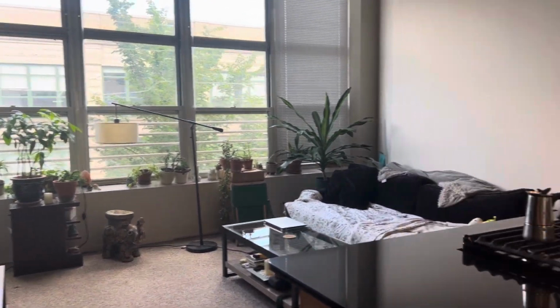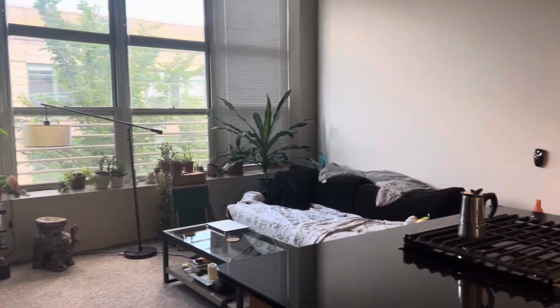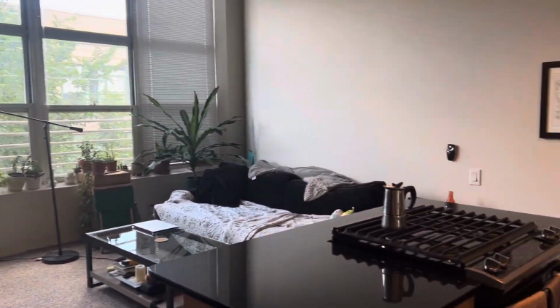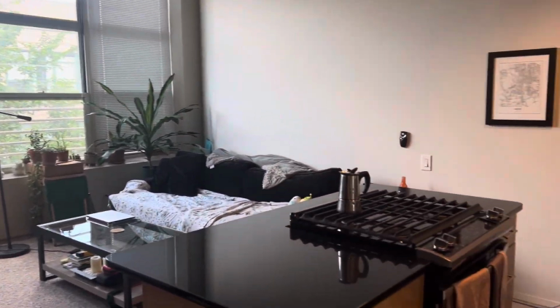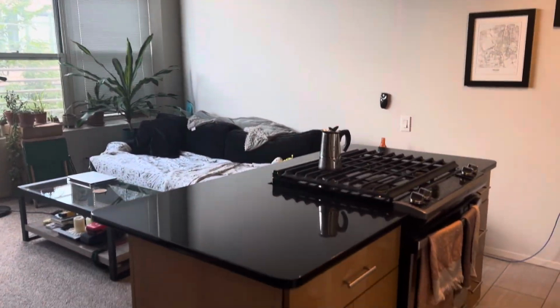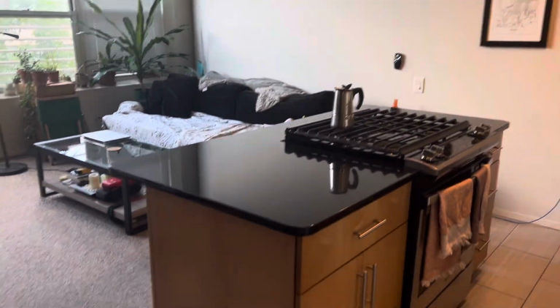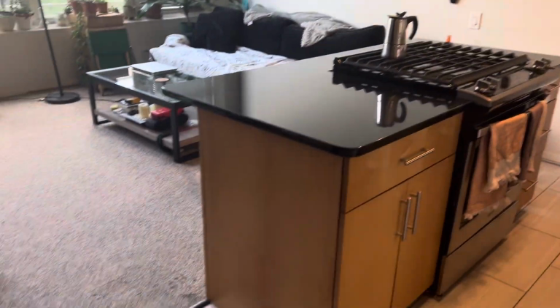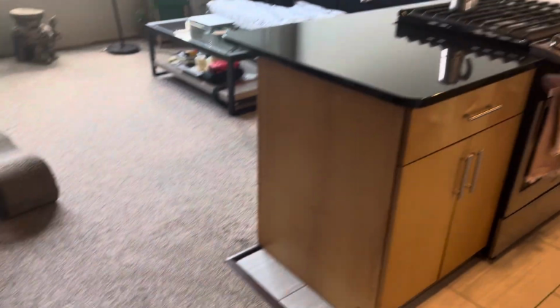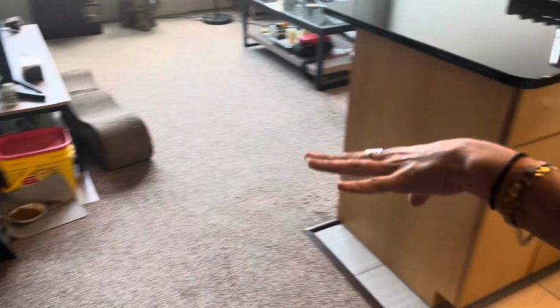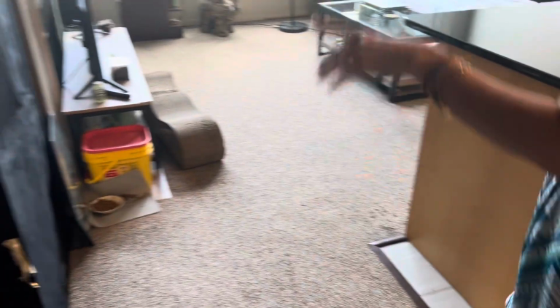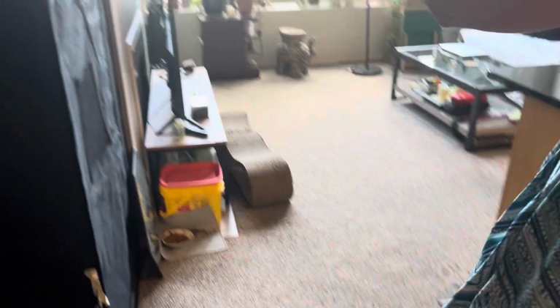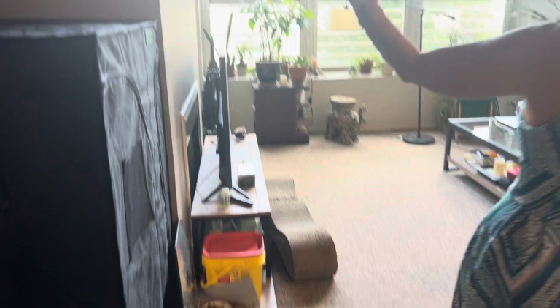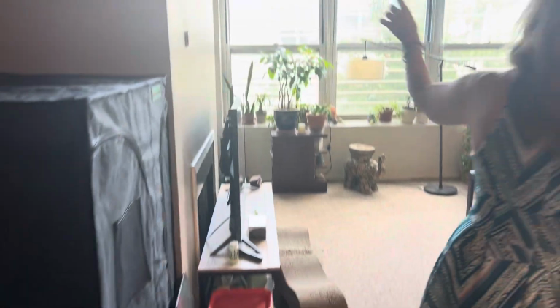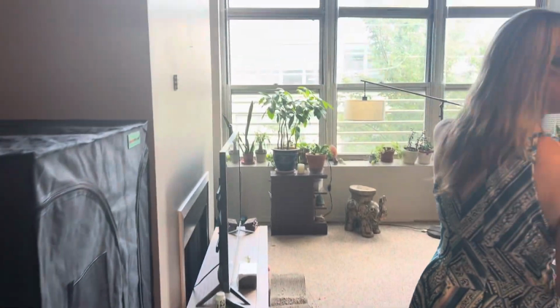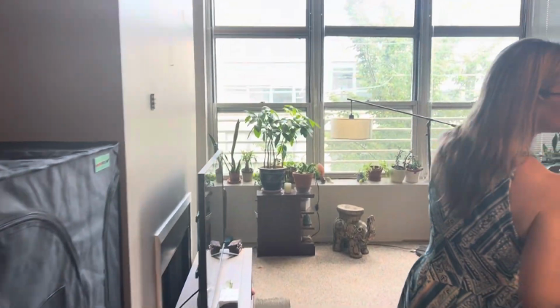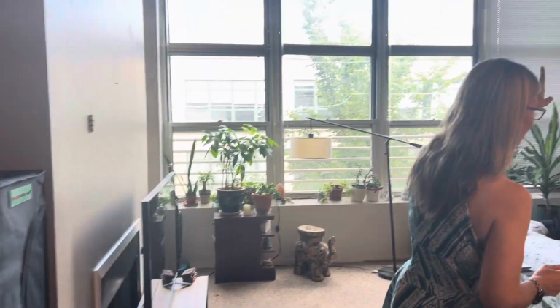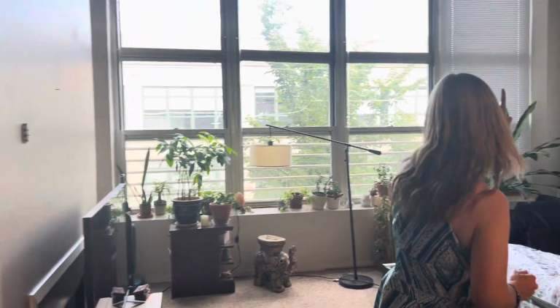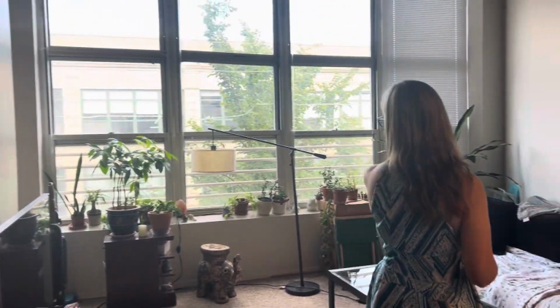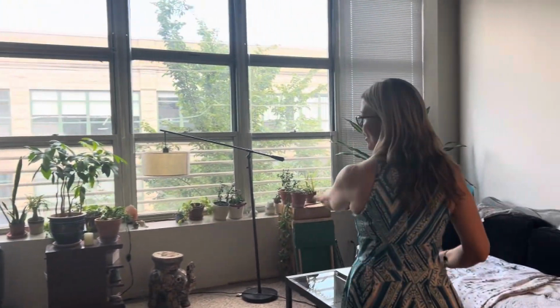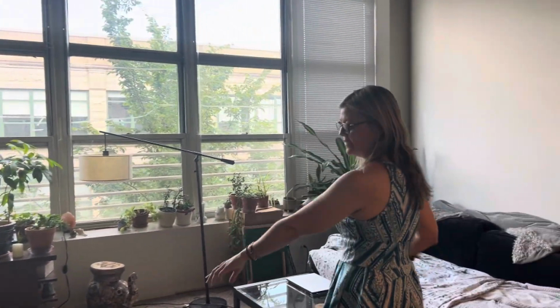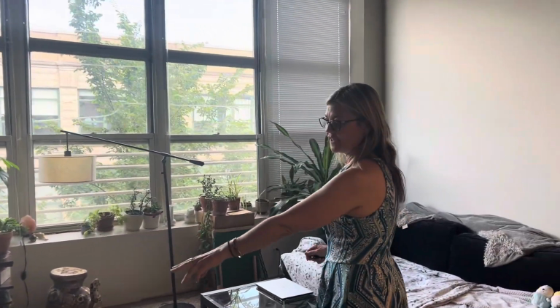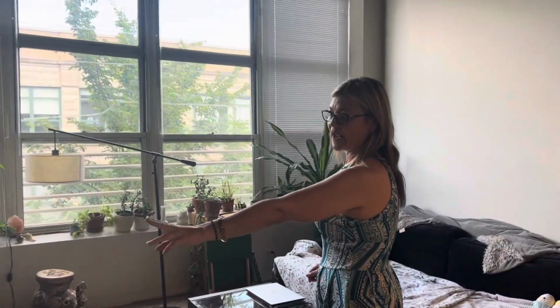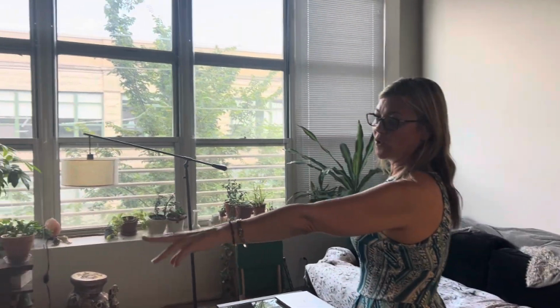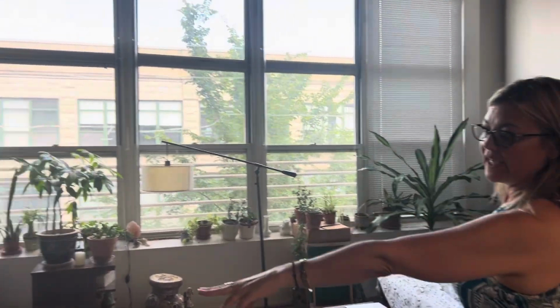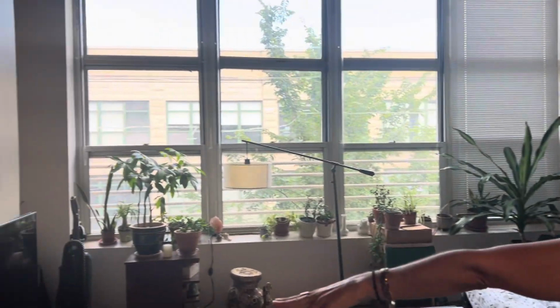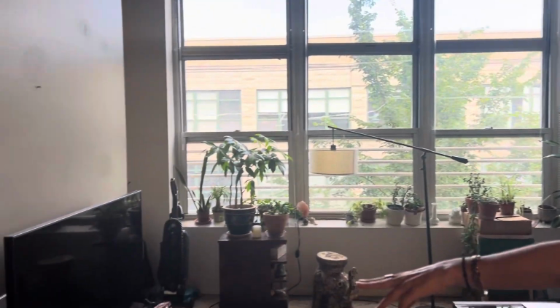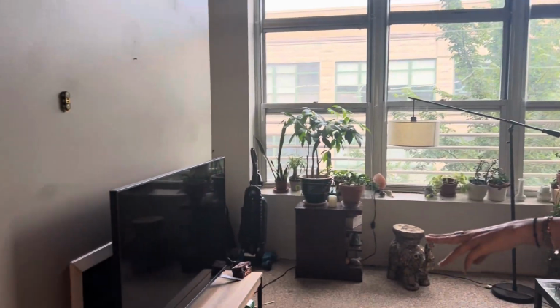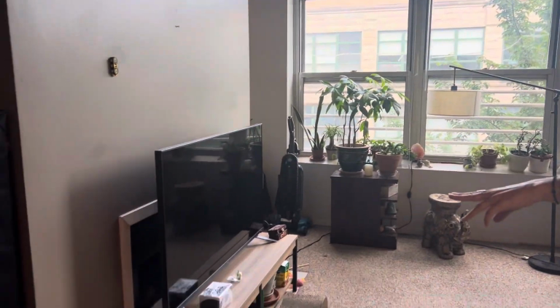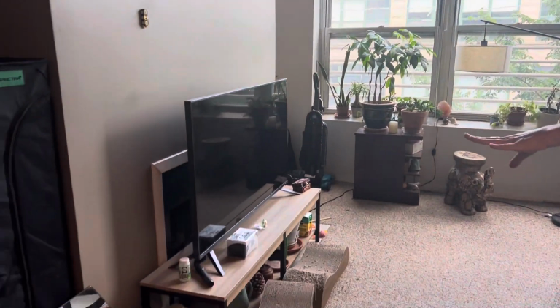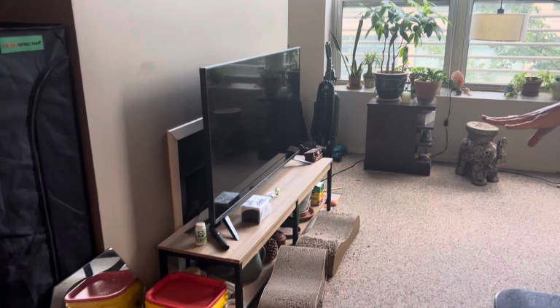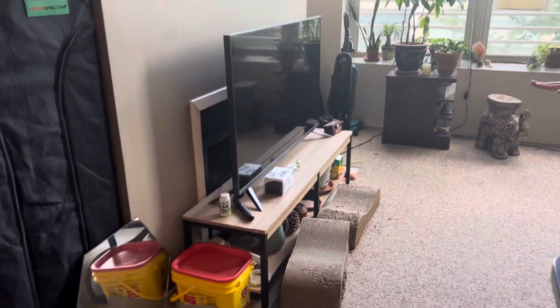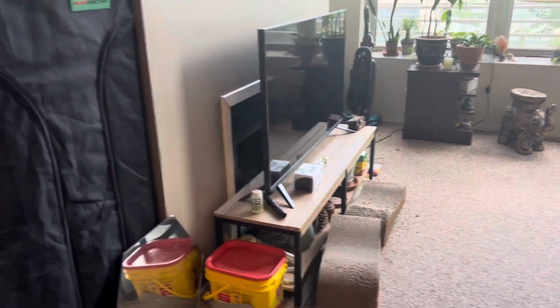Look at all that natural light that comes in. You are right on Belmont. There is a working wood-burning fireplace behind their TV.